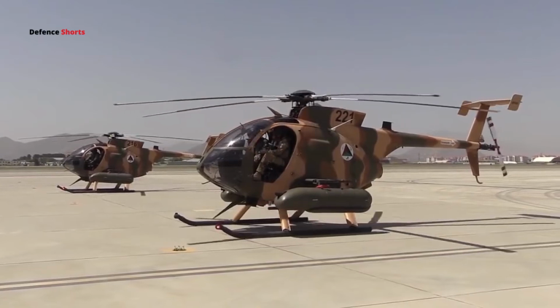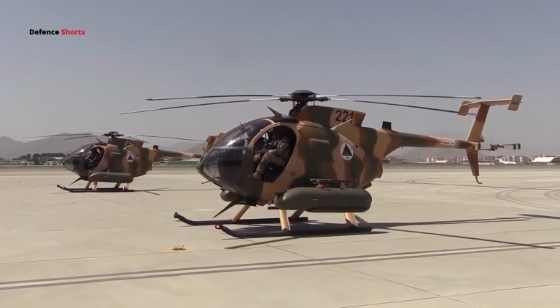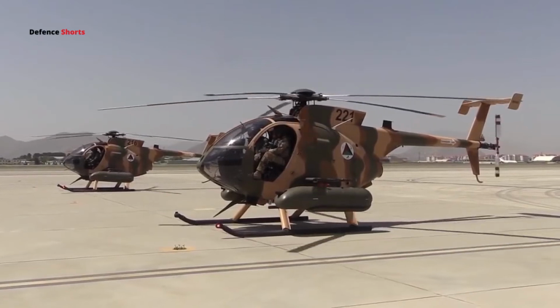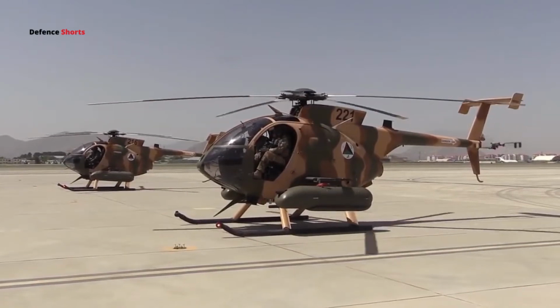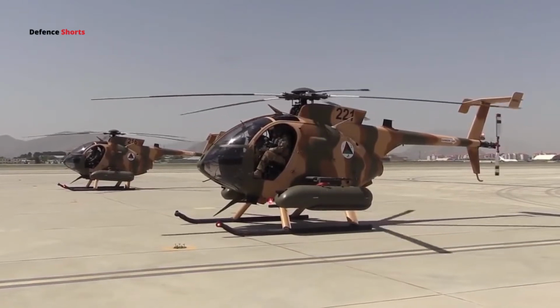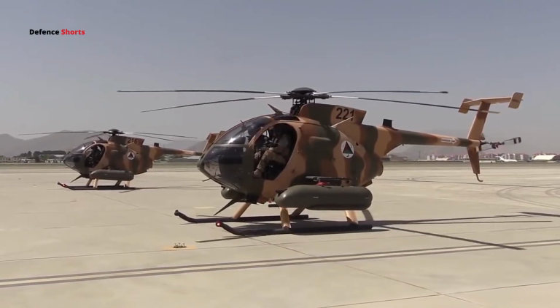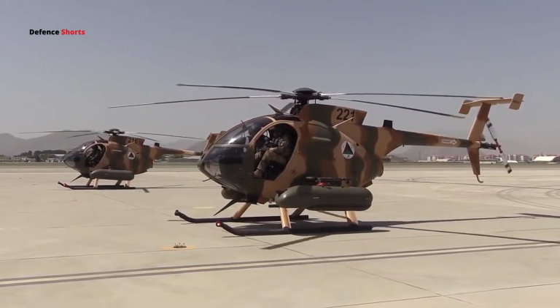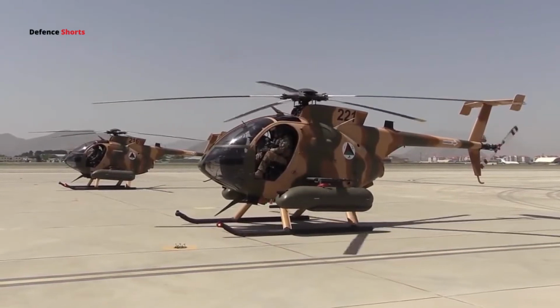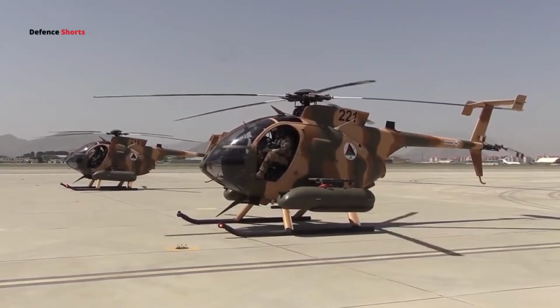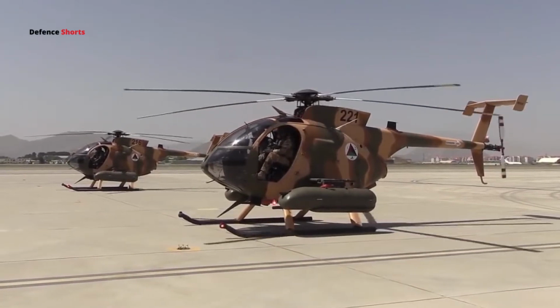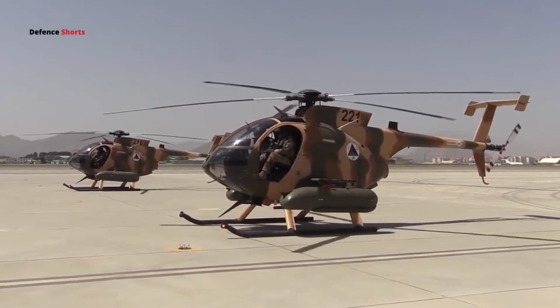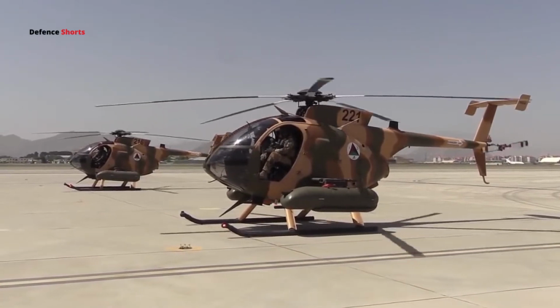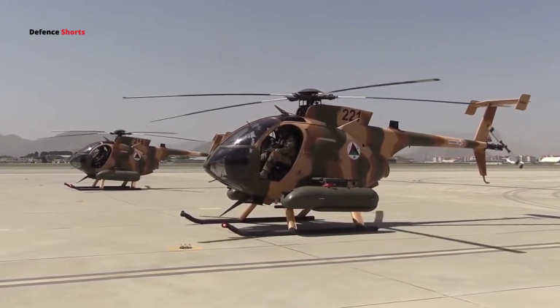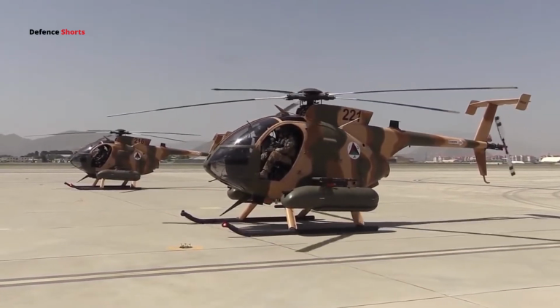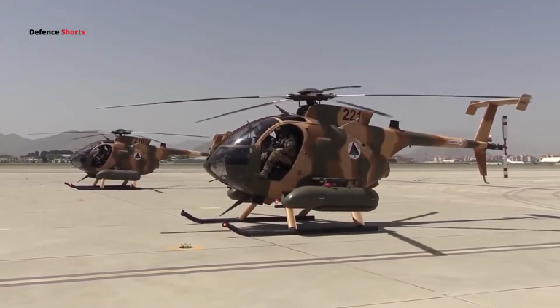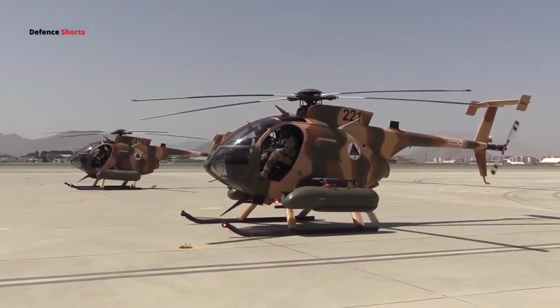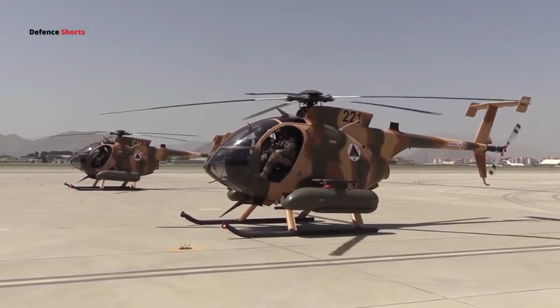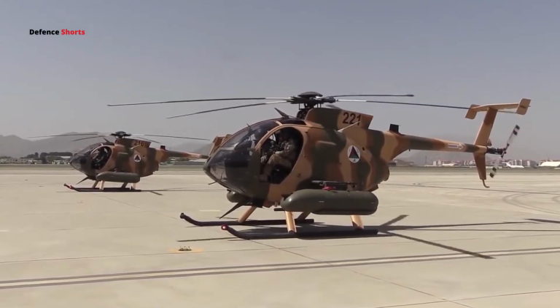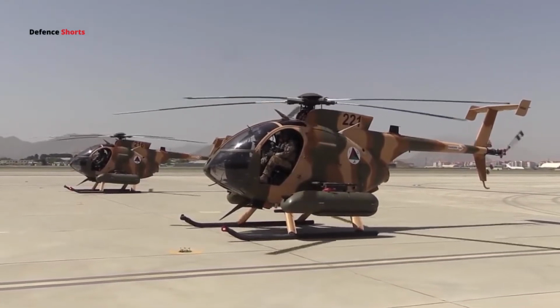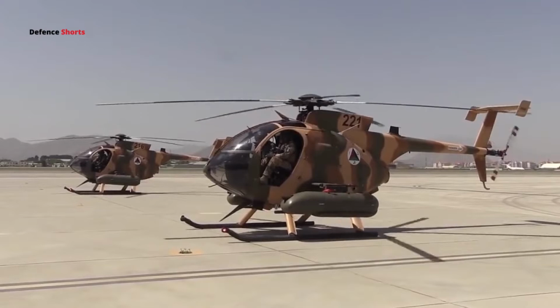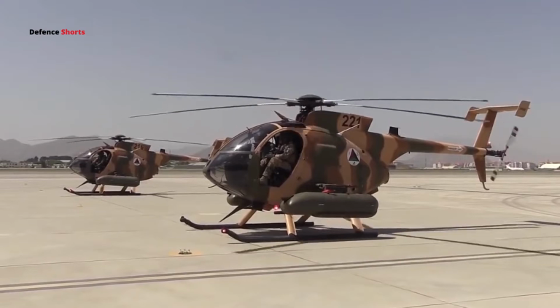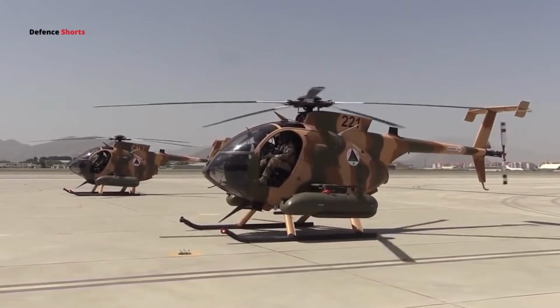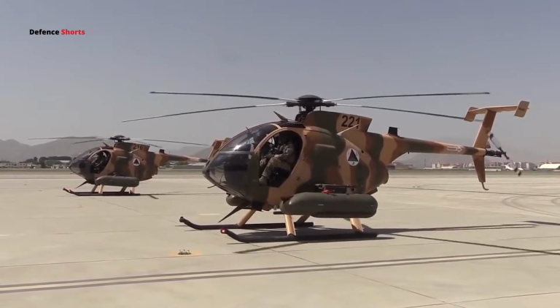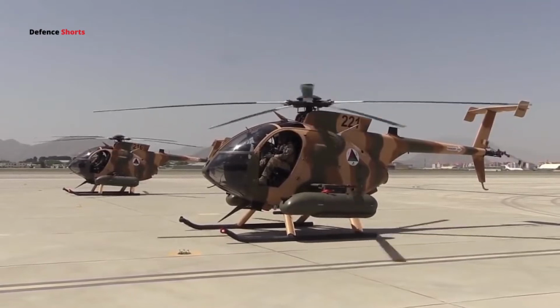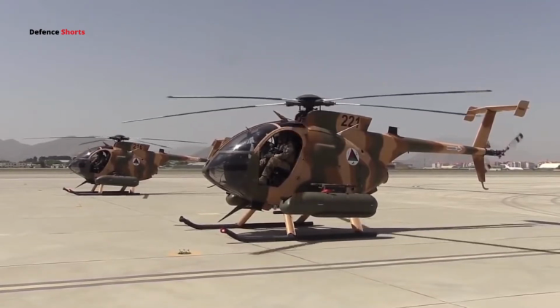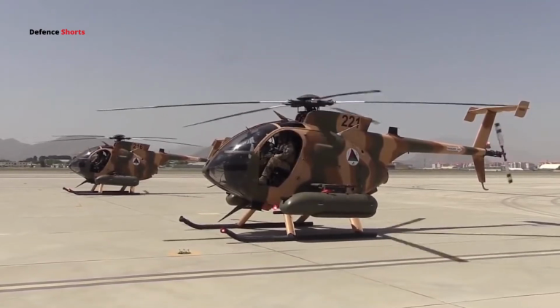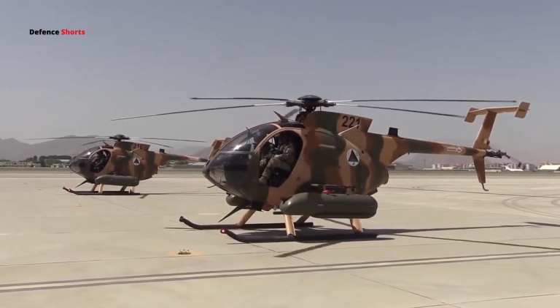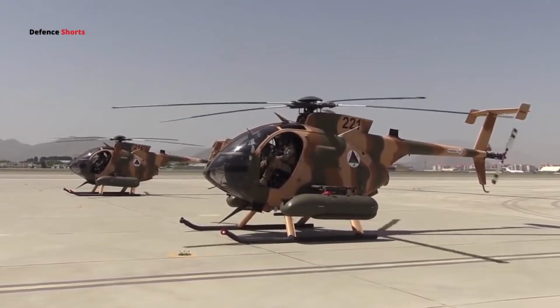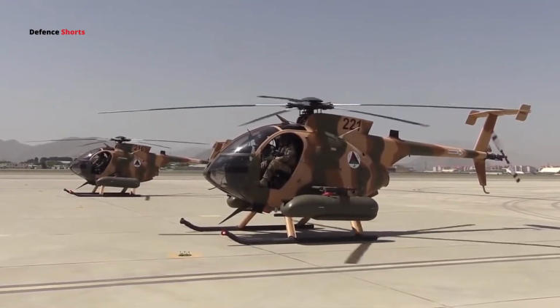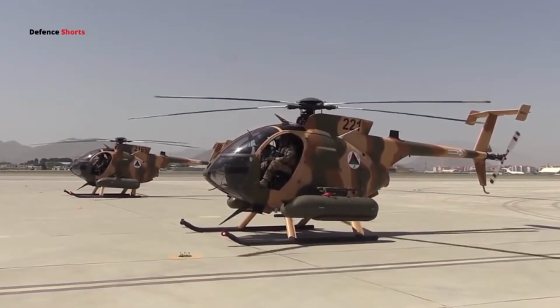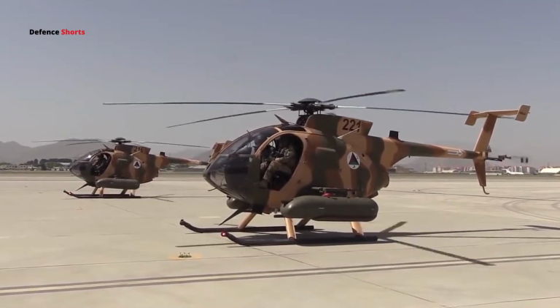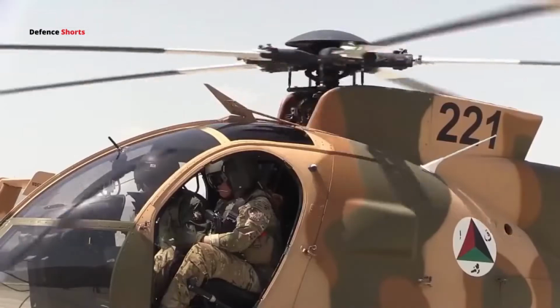The MD-530 is a single-engine multi-purpose light helicopter manufactured by MD Helicopters, where MD stands for McDonnell Douglas.